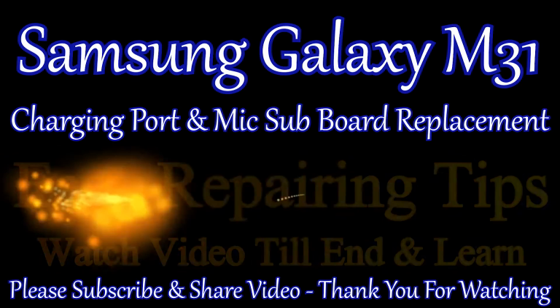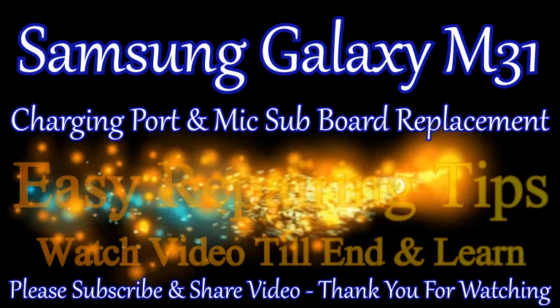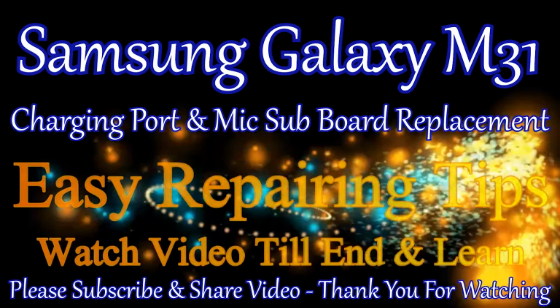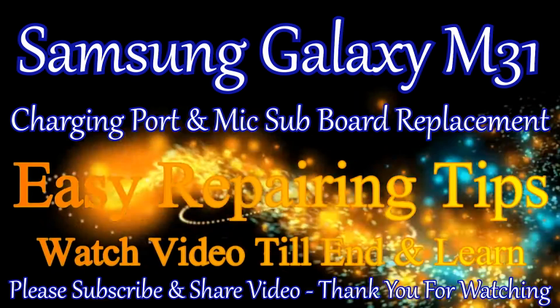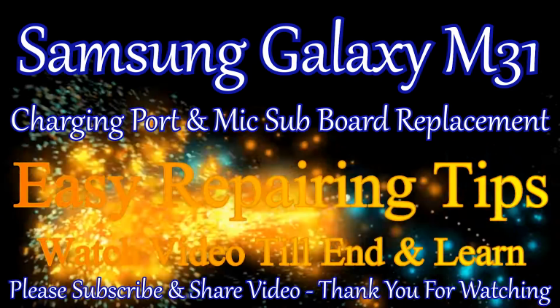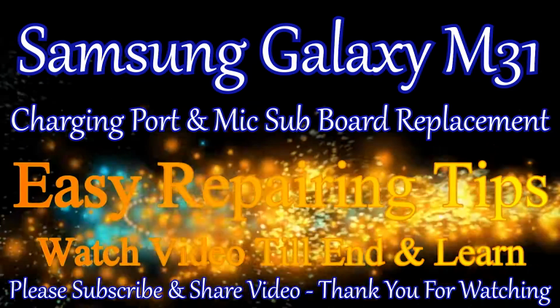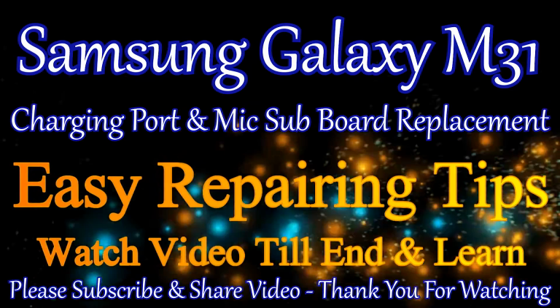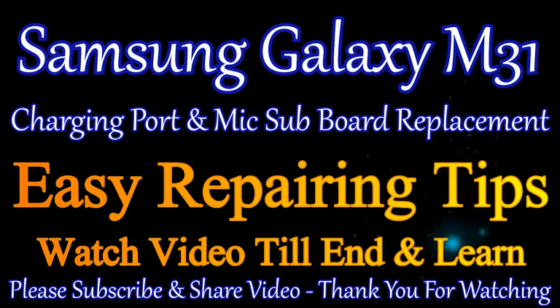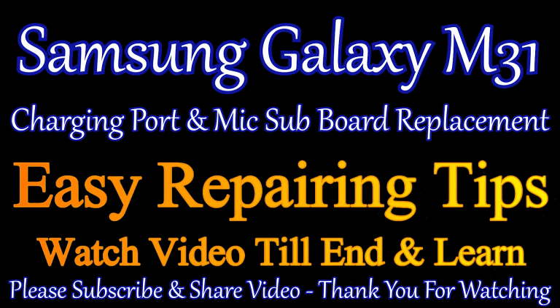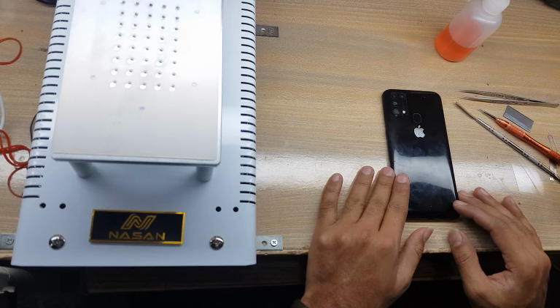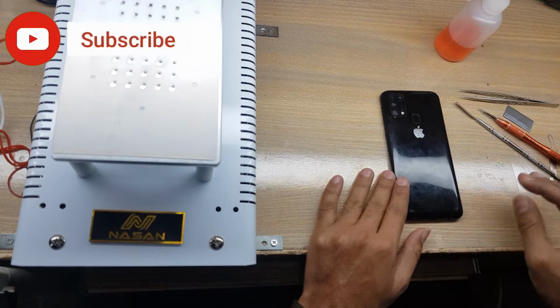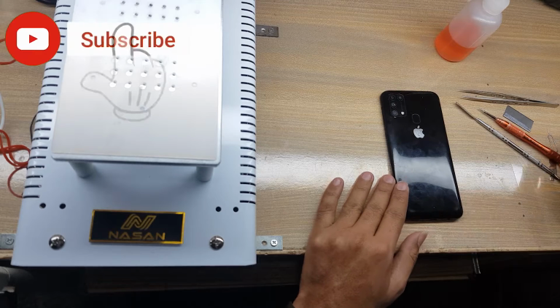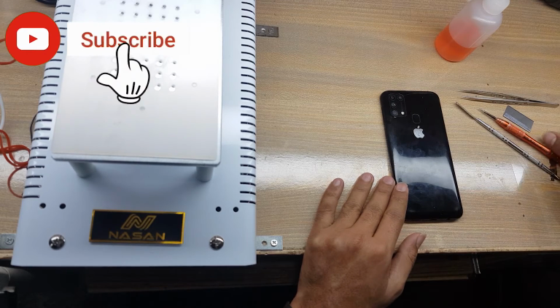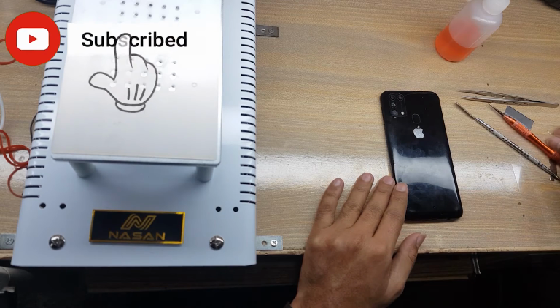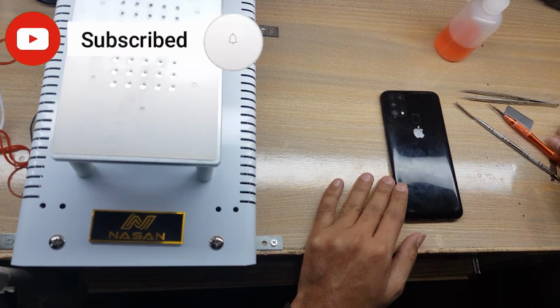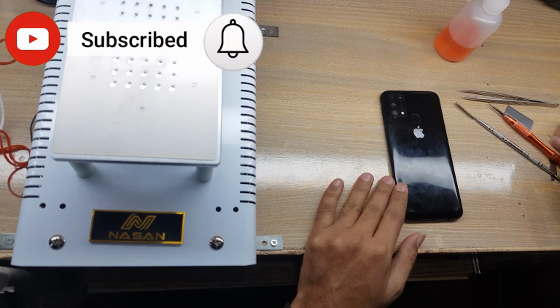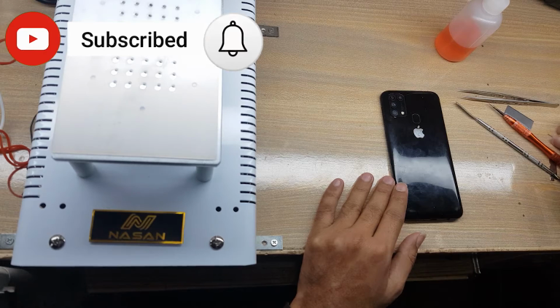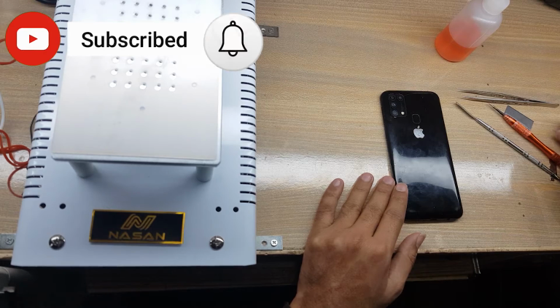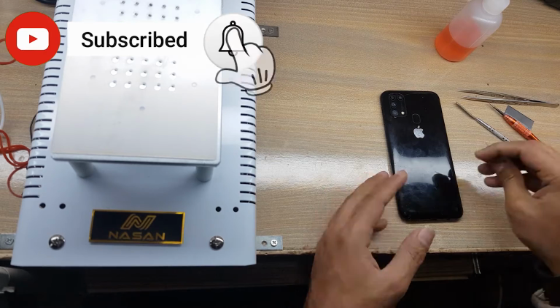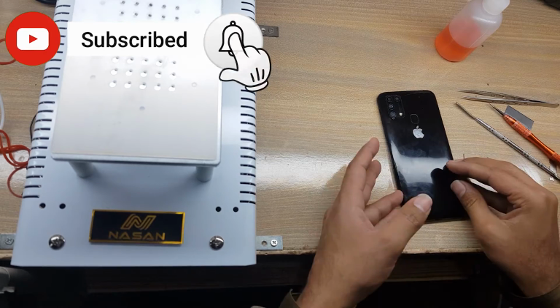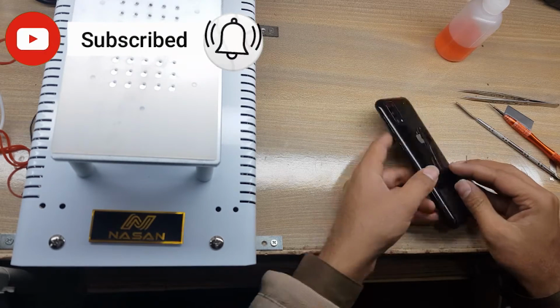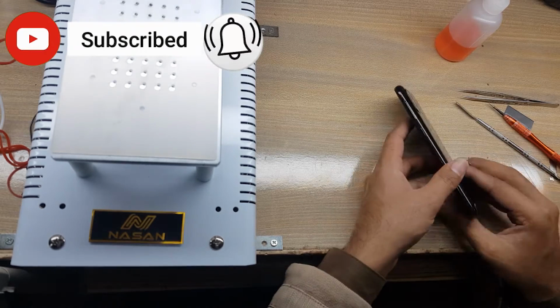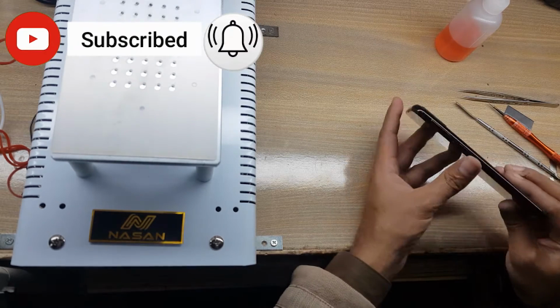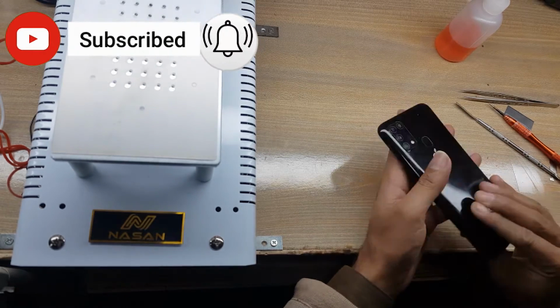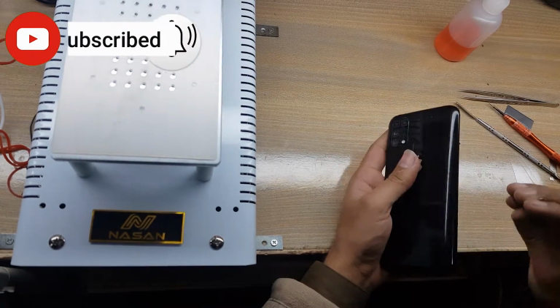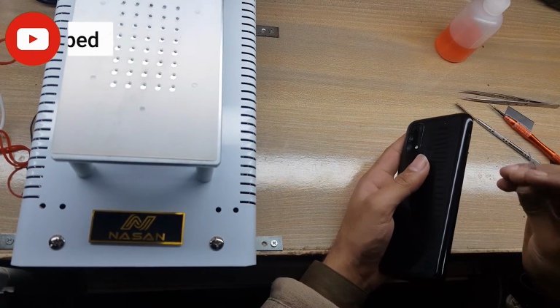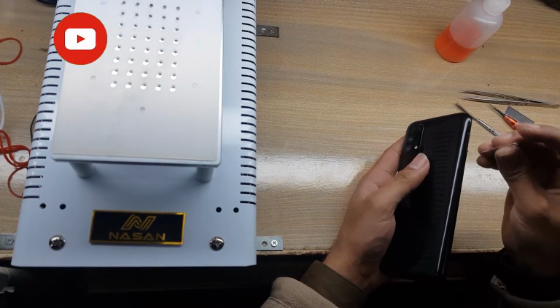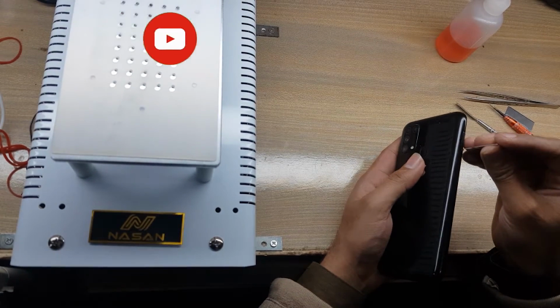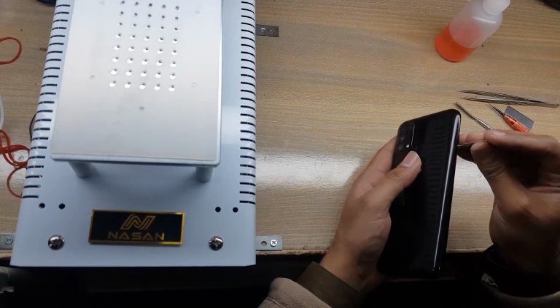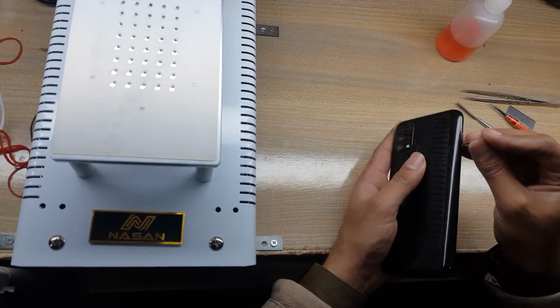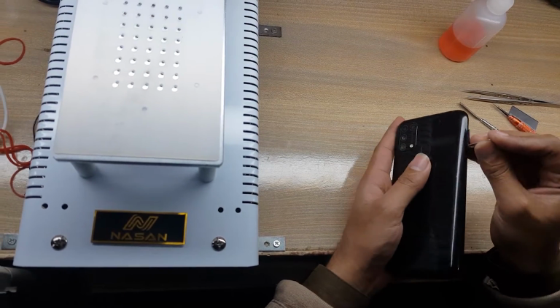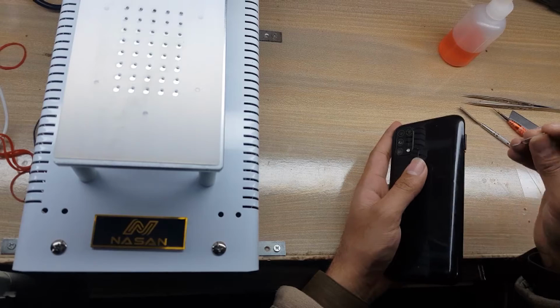Welcome guys. Eject the SIM tray from the phone.